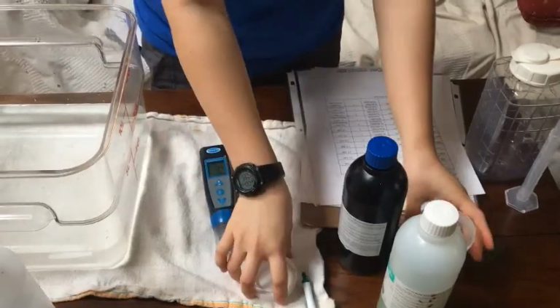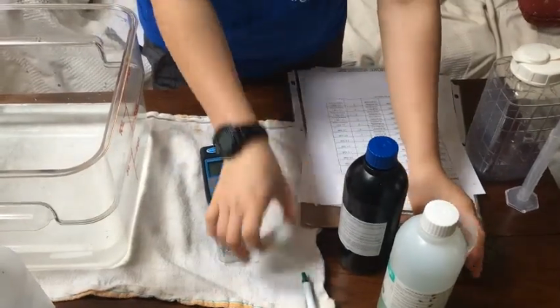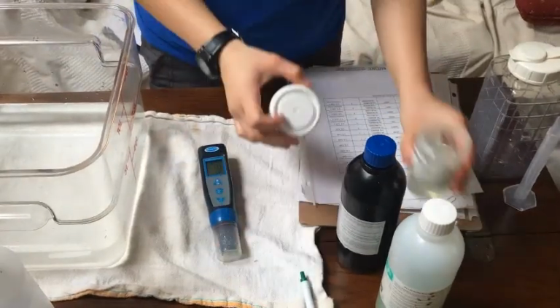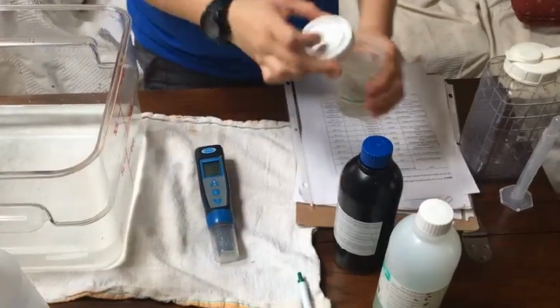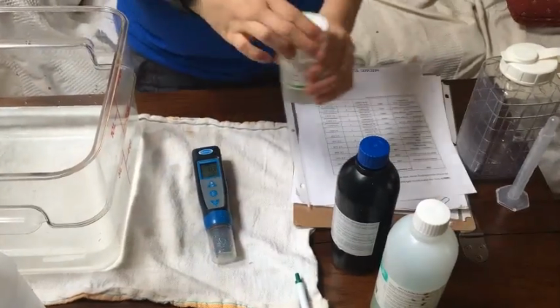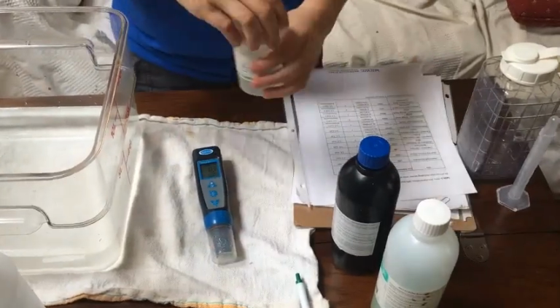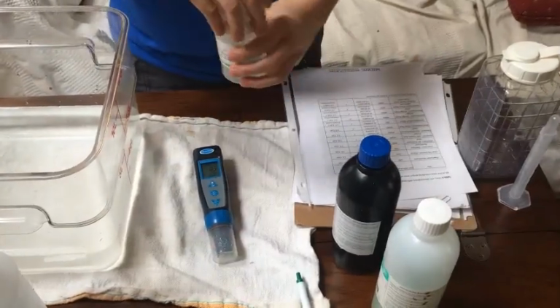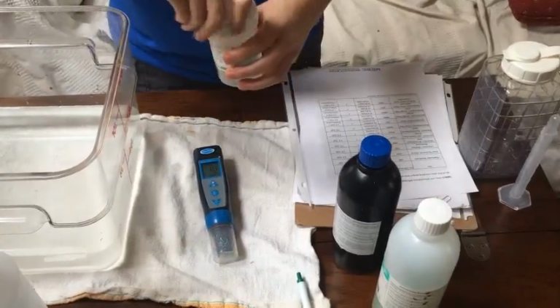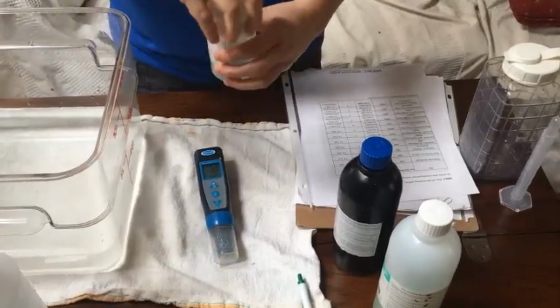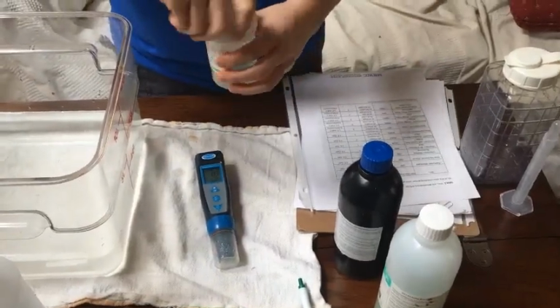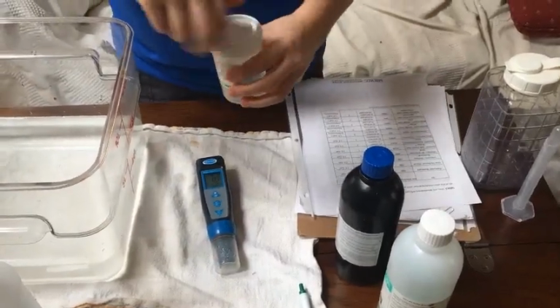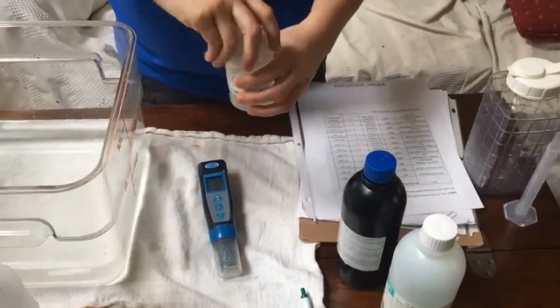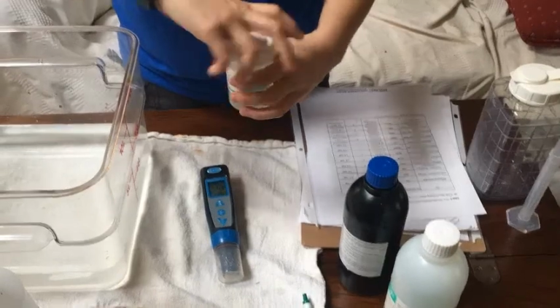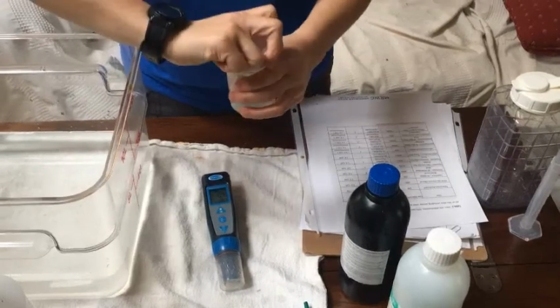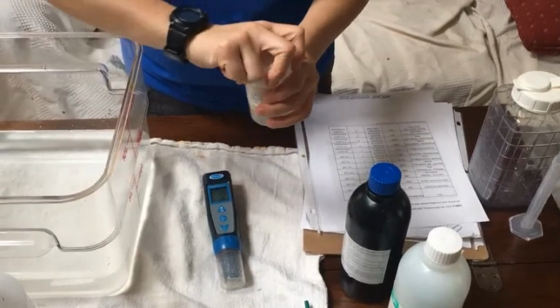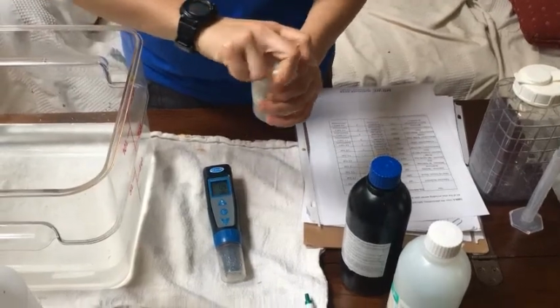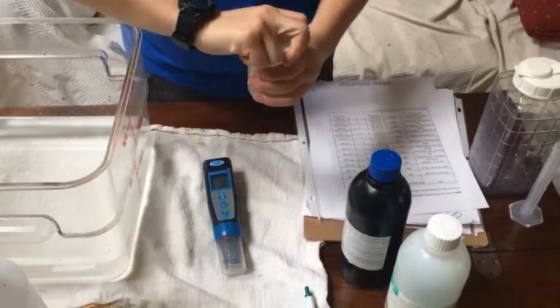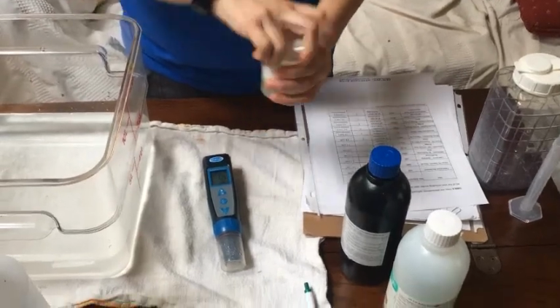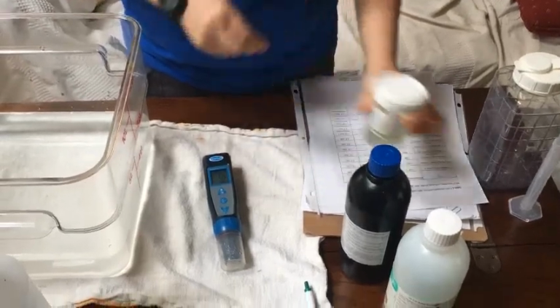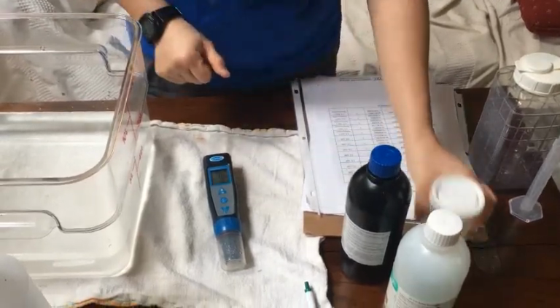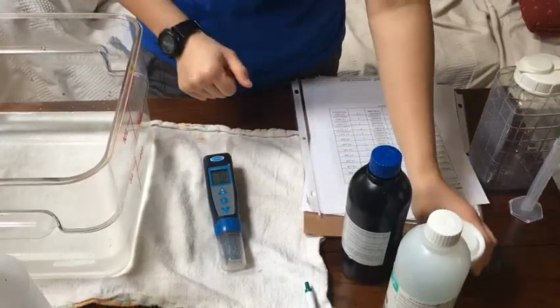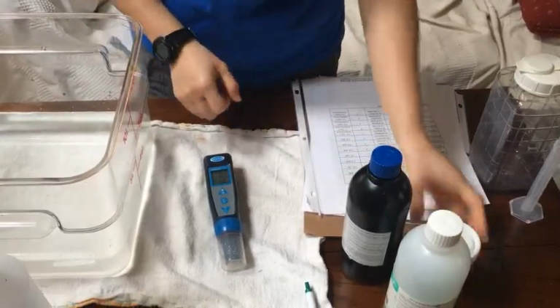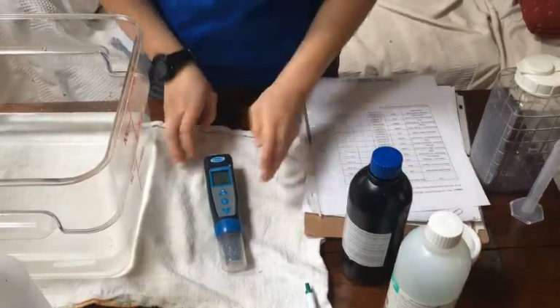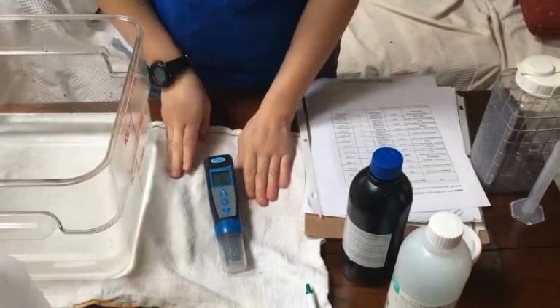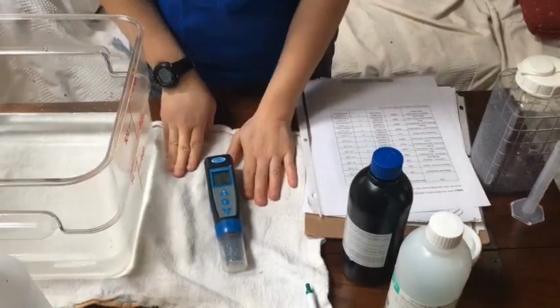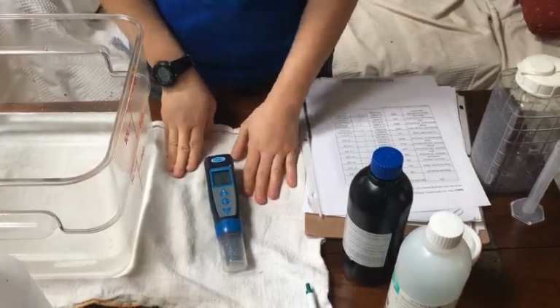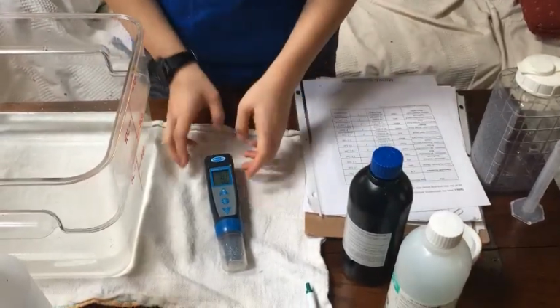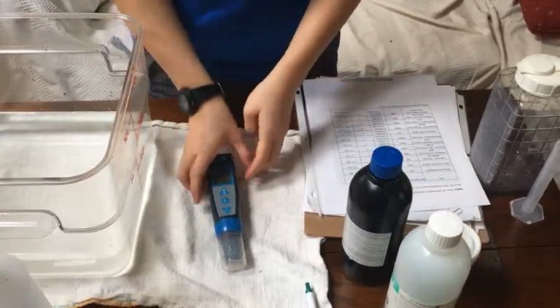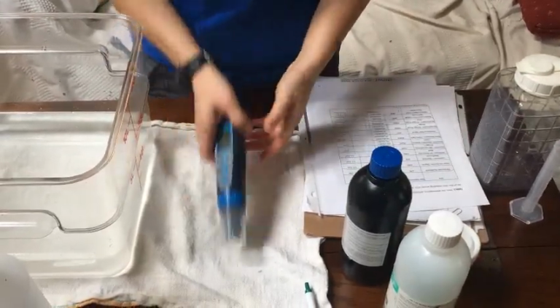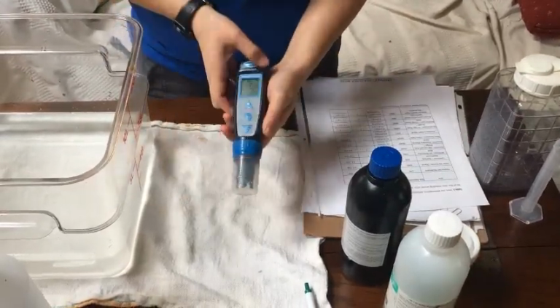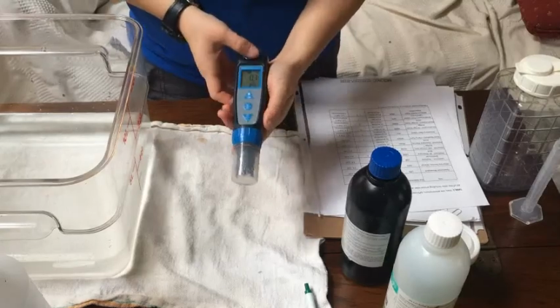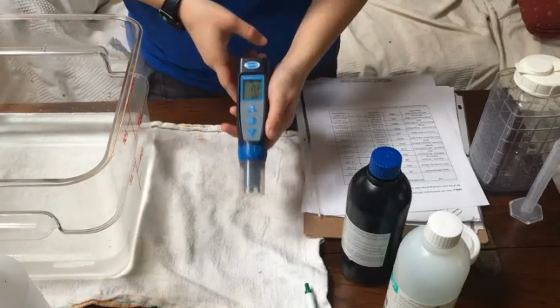Again, it's every single time you go out. You don't need to do it in between sampling, but you do need to do it before your day starts.